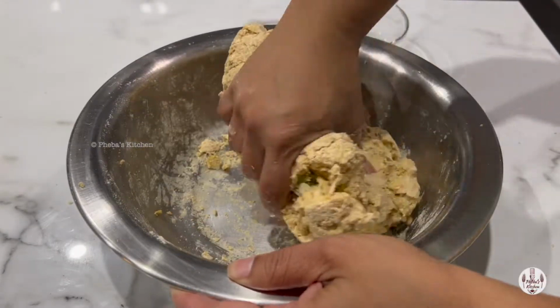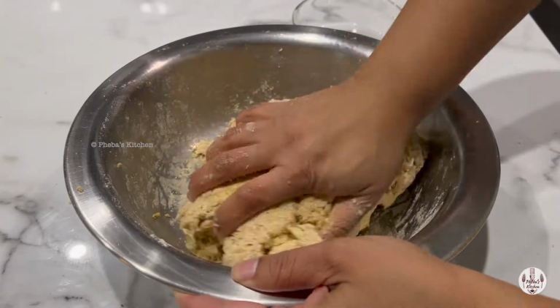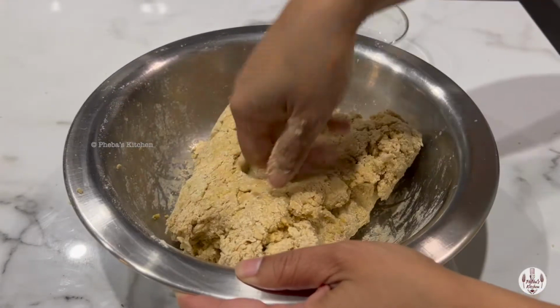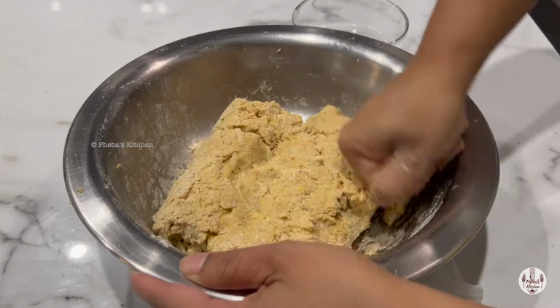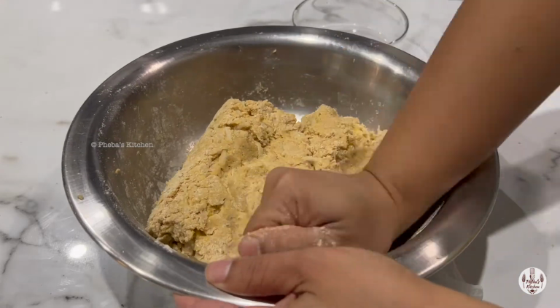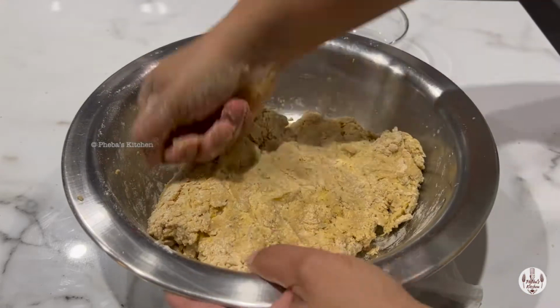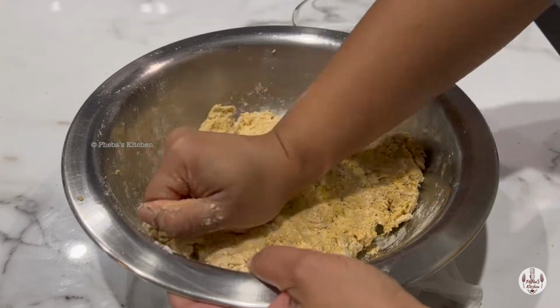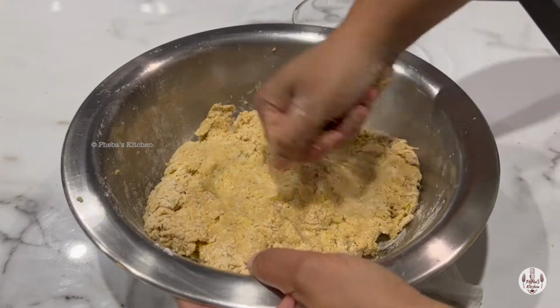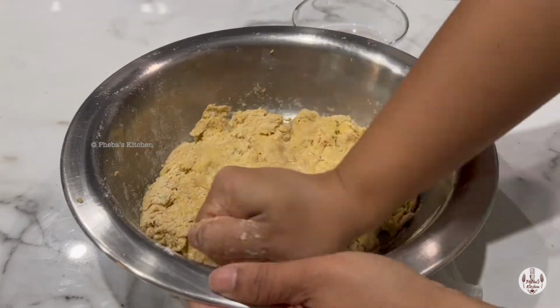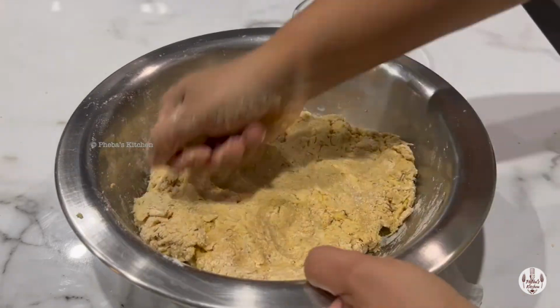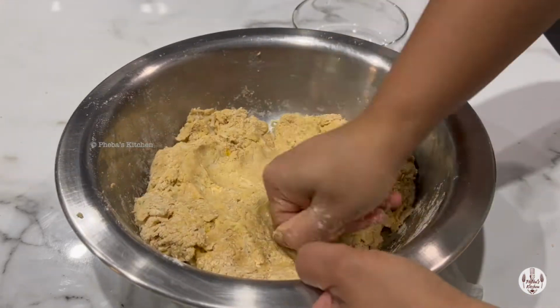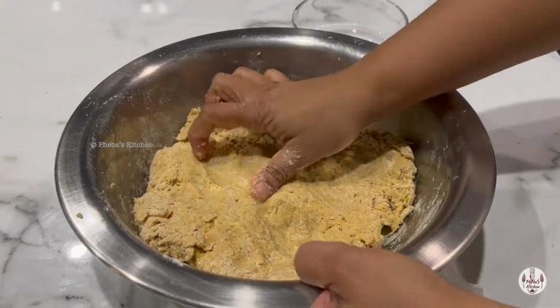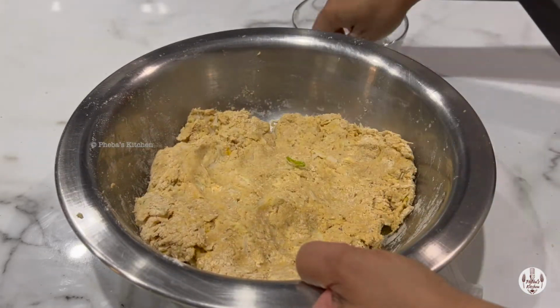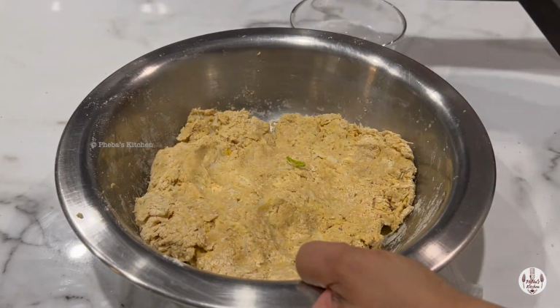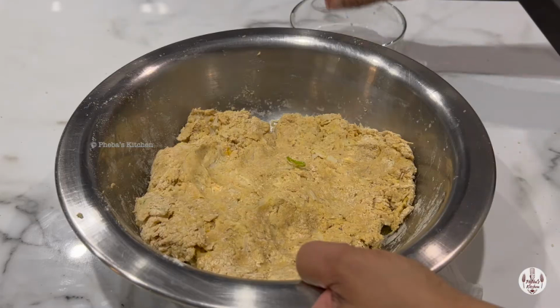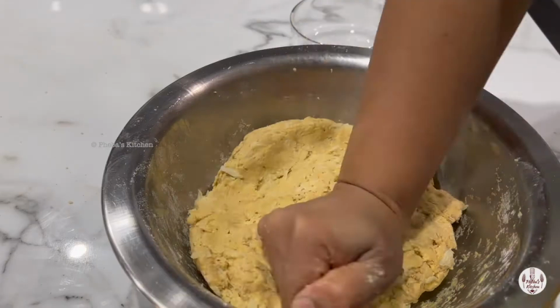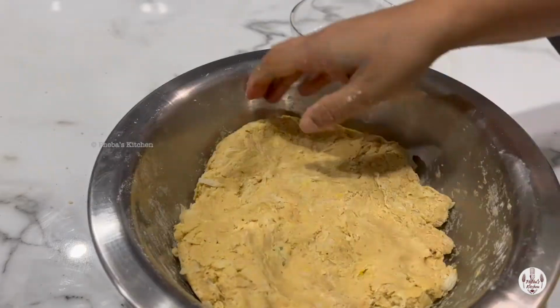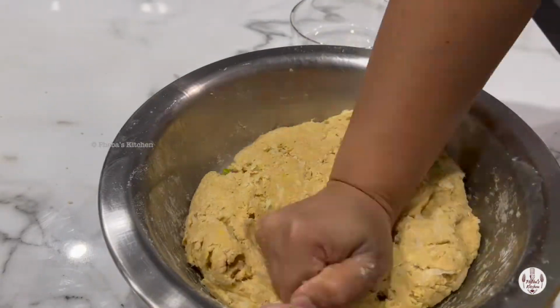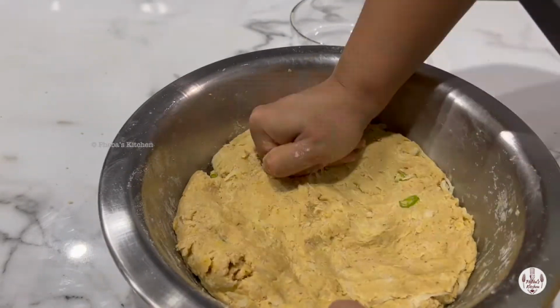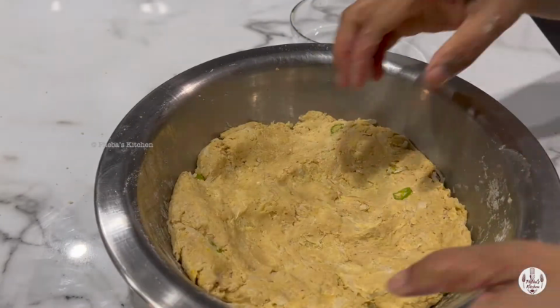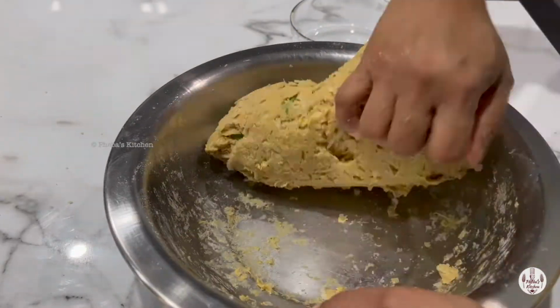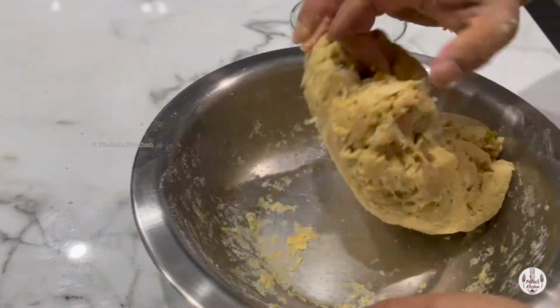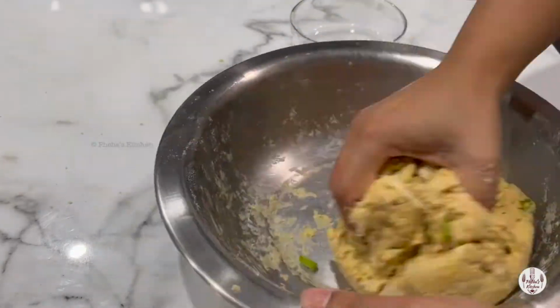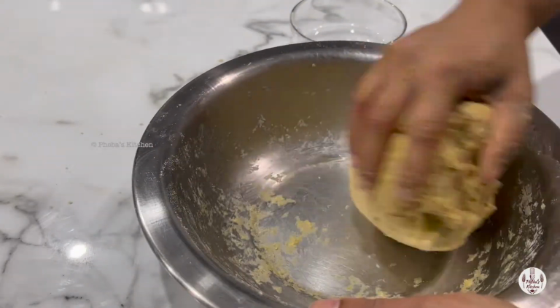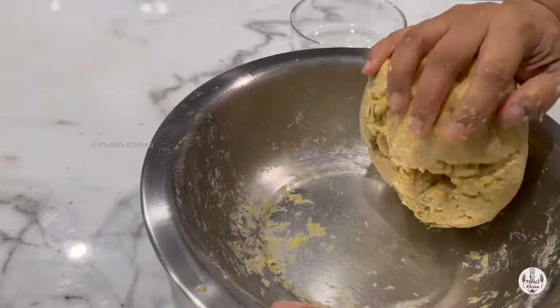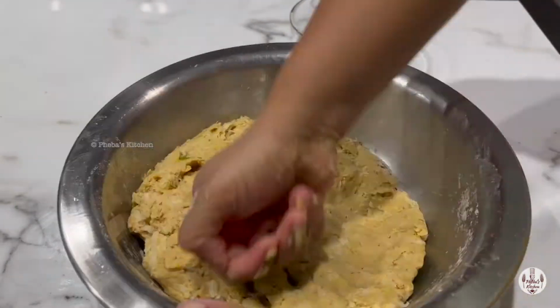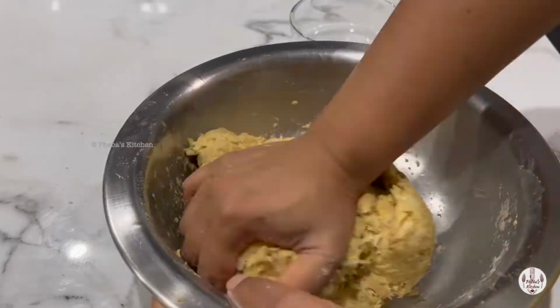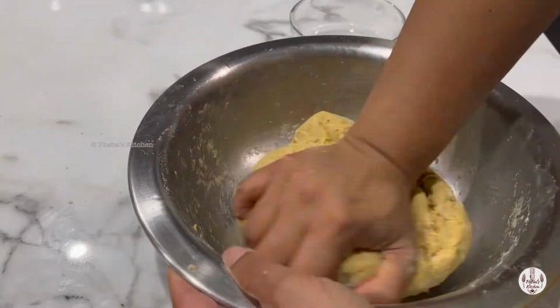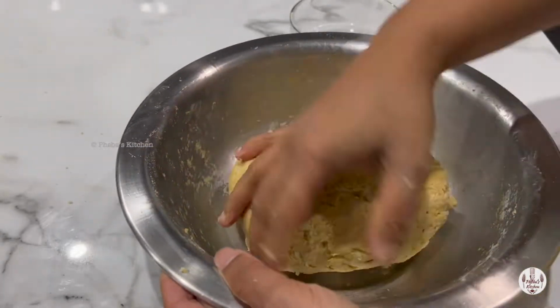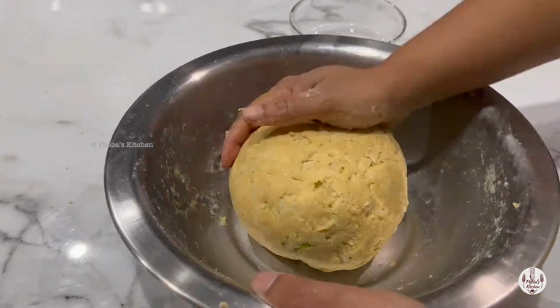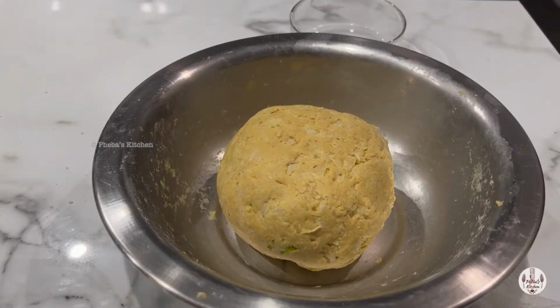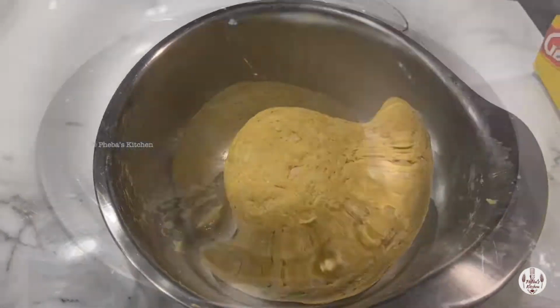If you want, just dip your palm in water but don't pour it in, because once we knead and leave it, more moisture will be released. Cover and leave it for 10 to 15 minutes.